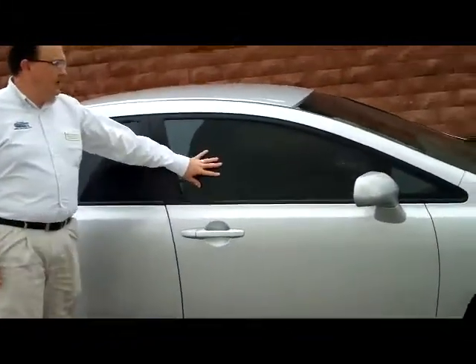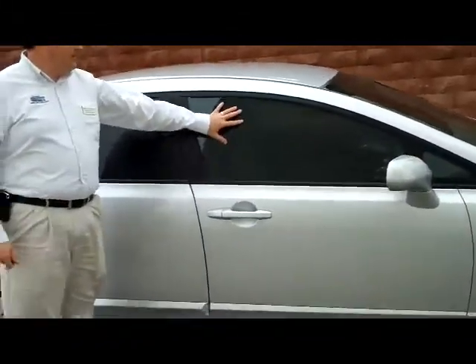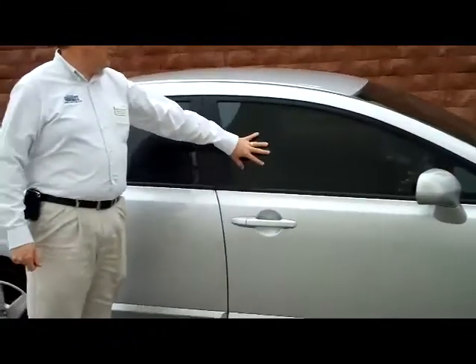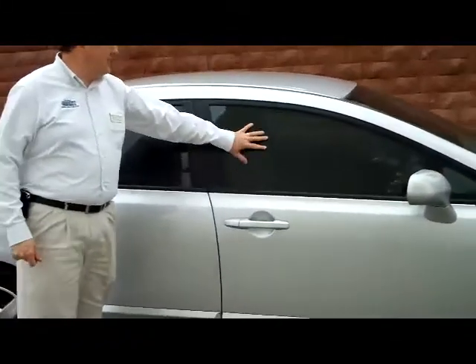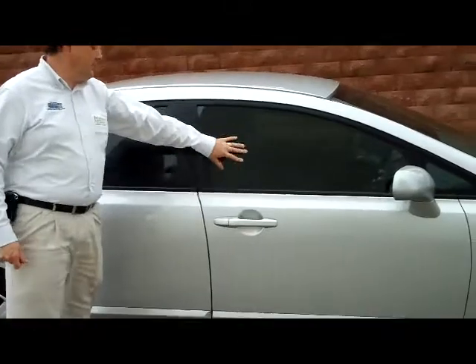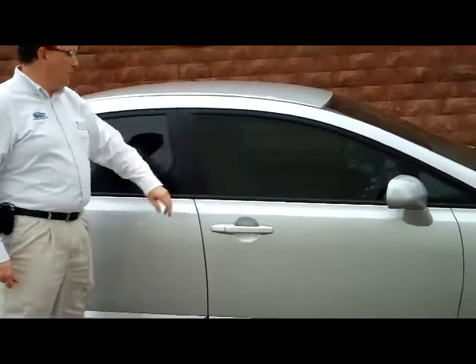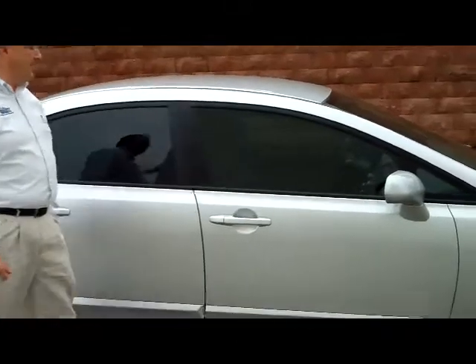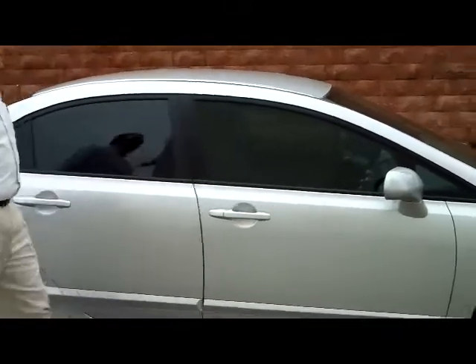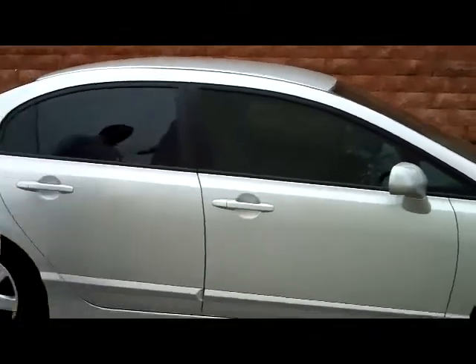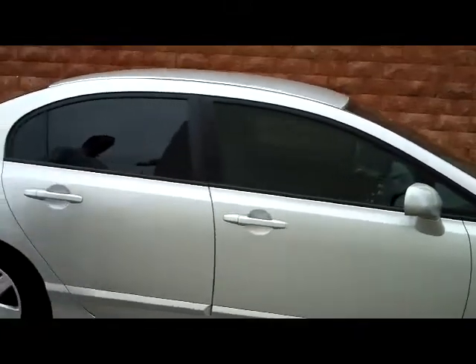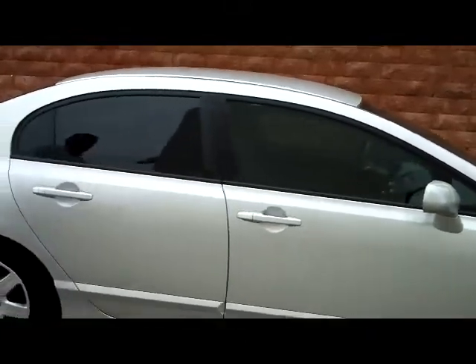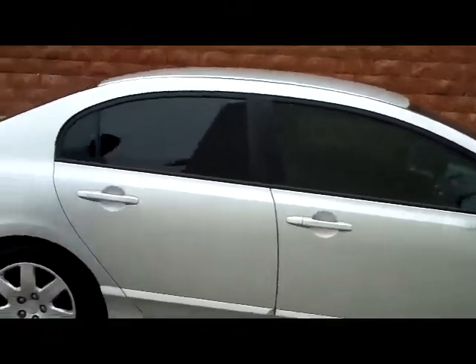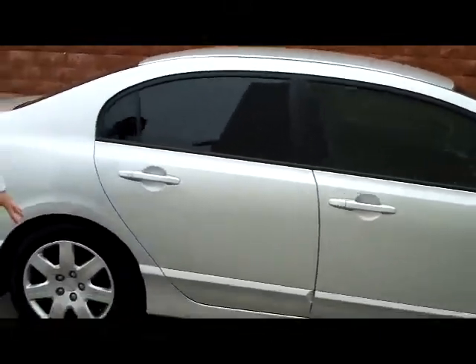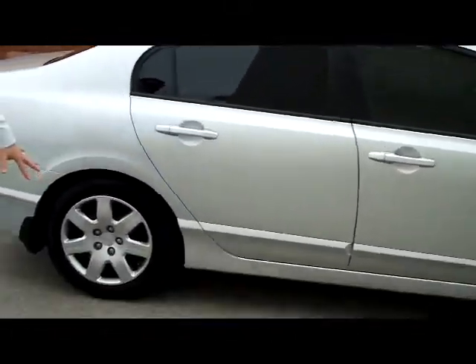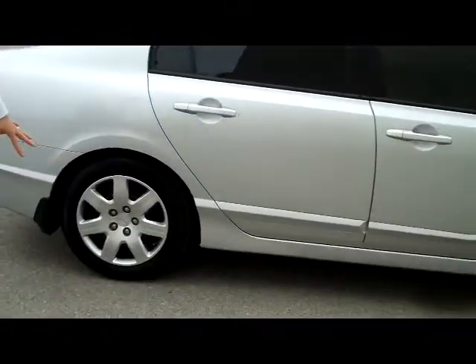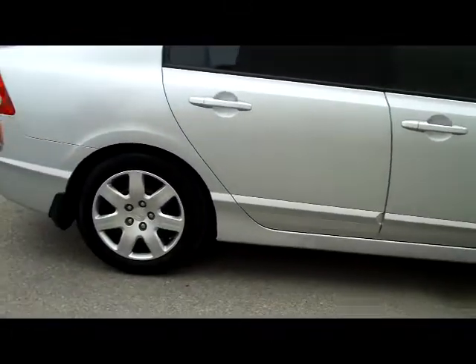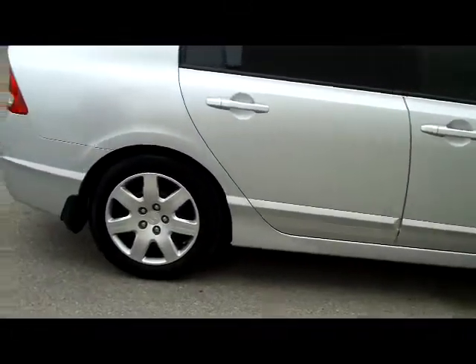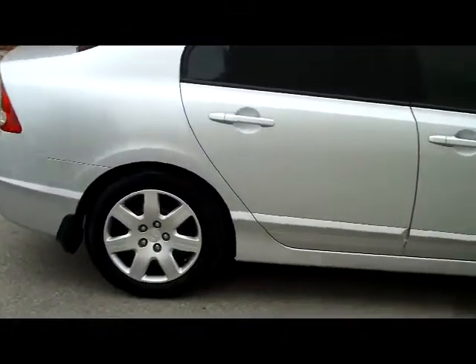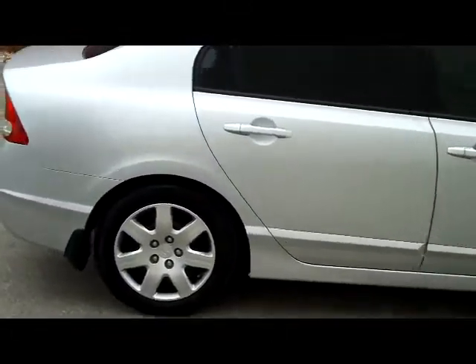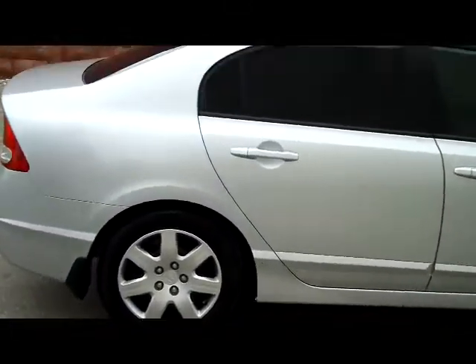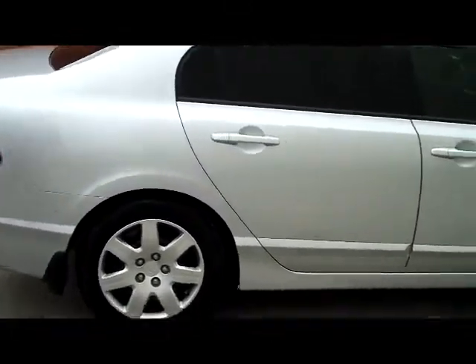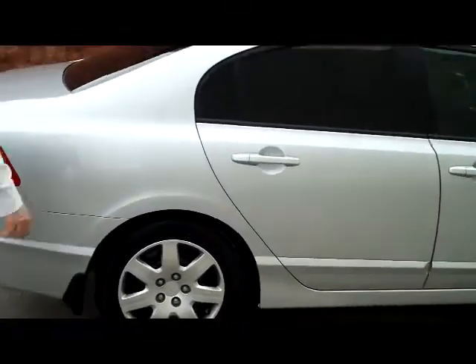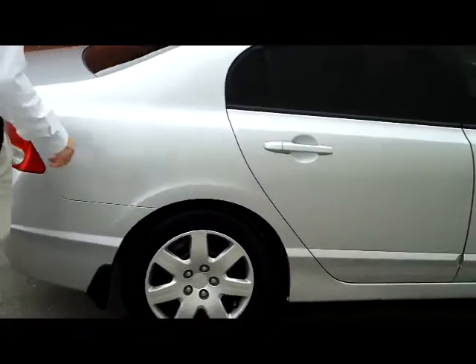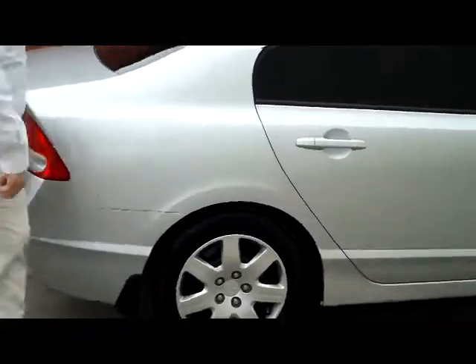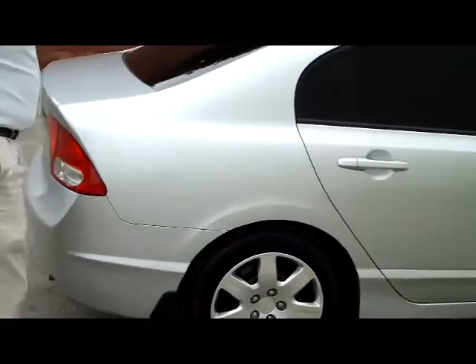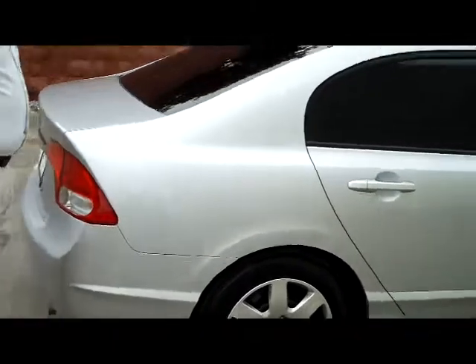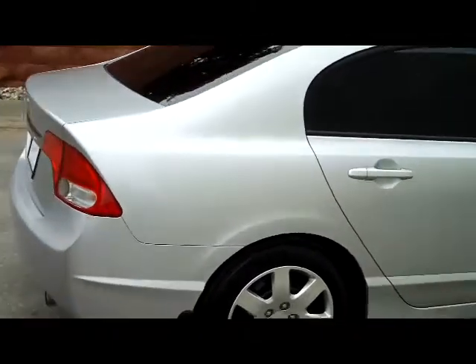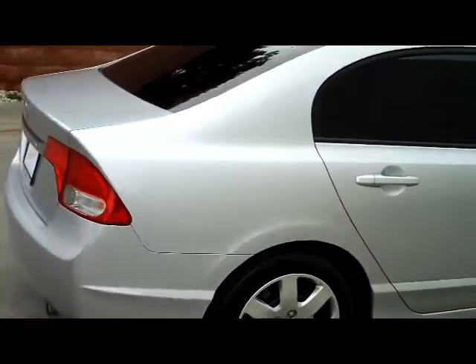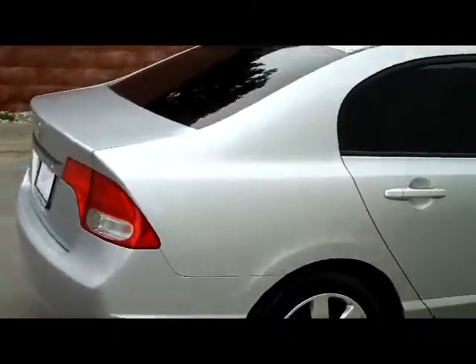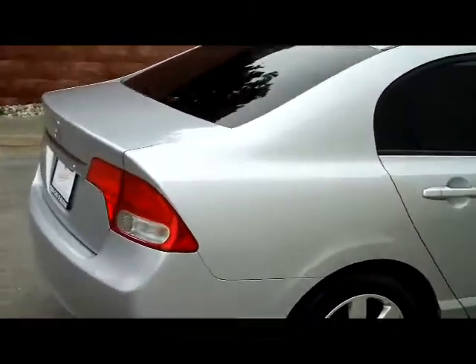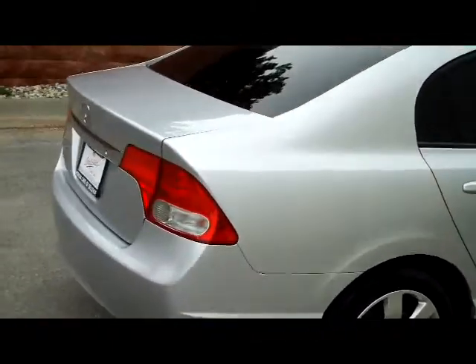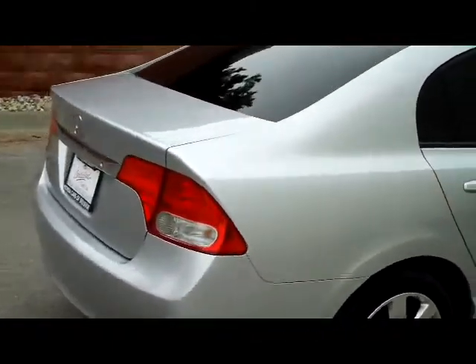You have the upgraded solar ray tint, the 16-inch wheels and tires. The car is super low miles, and you have the rear window defrost.